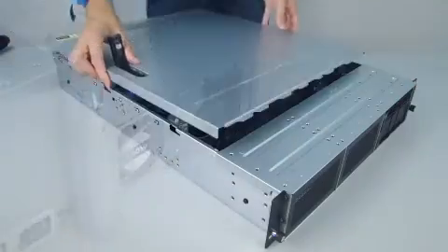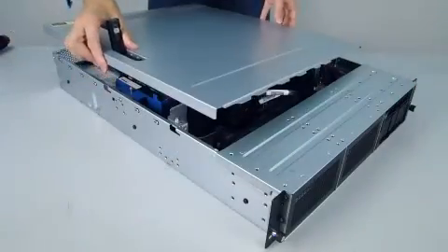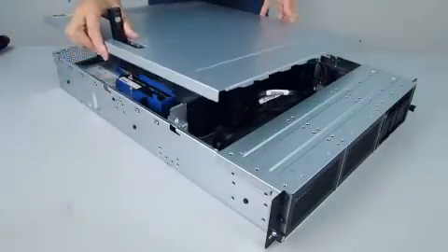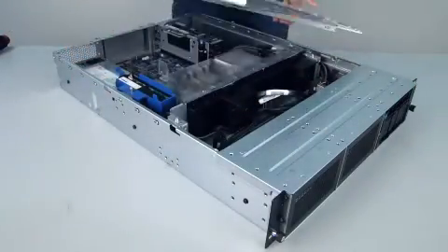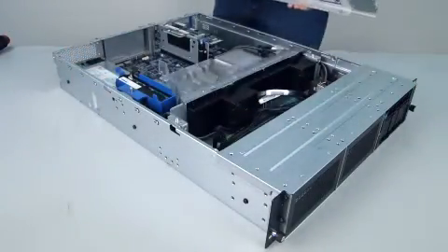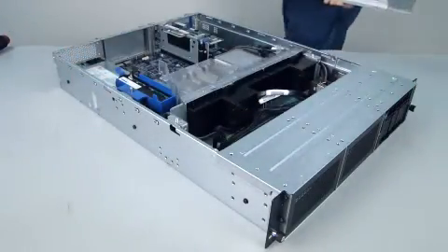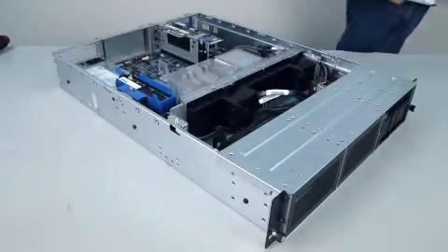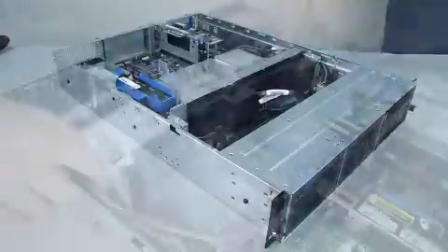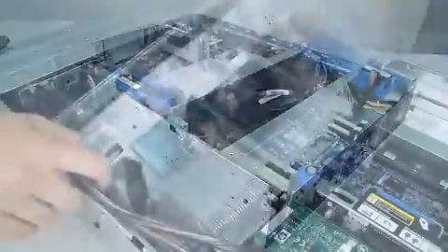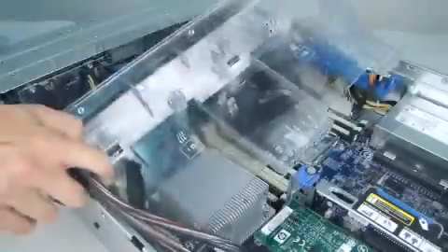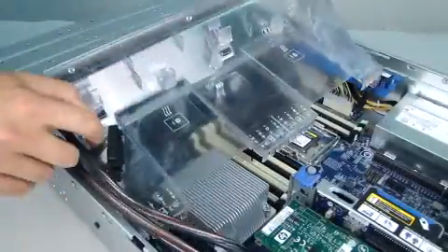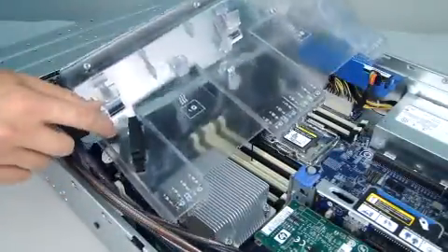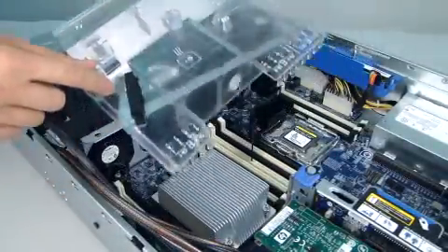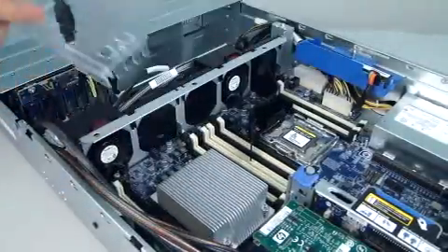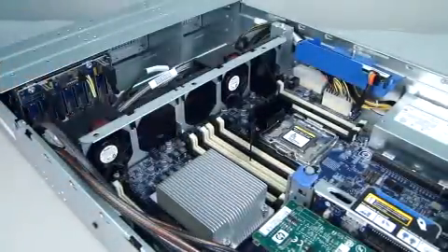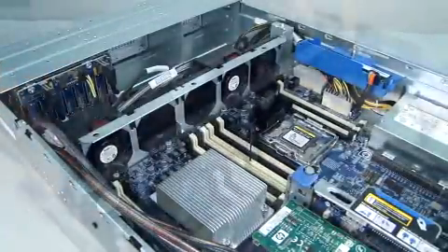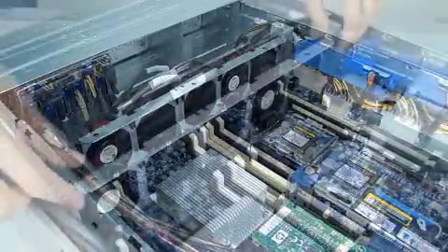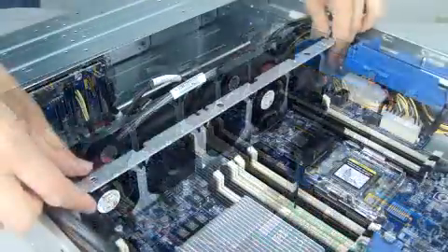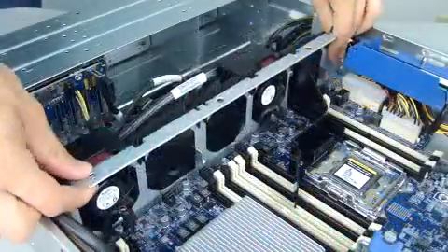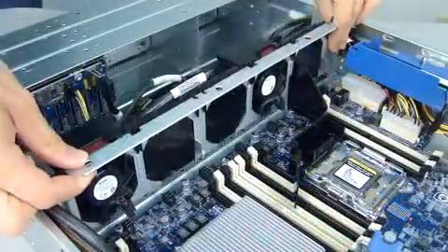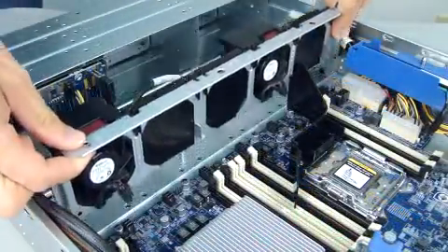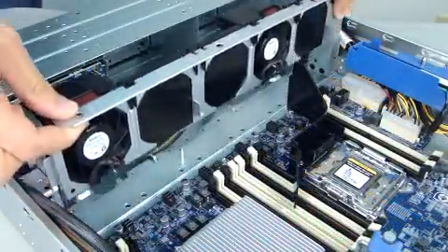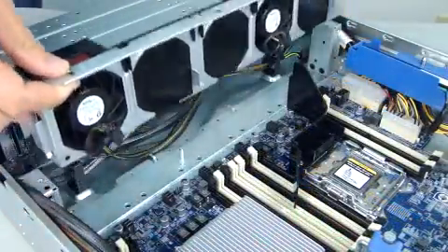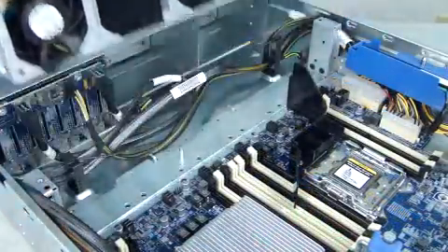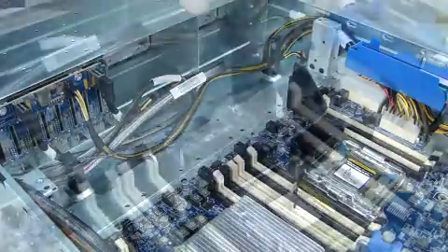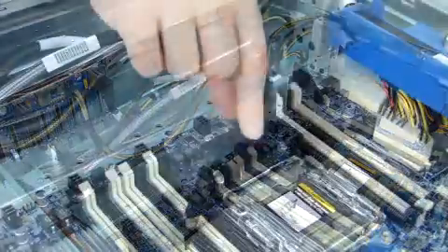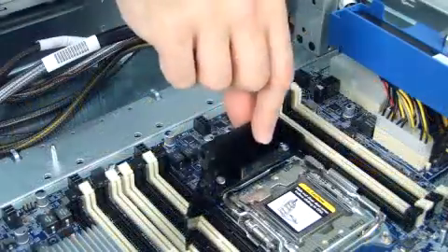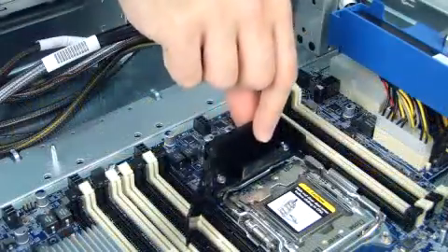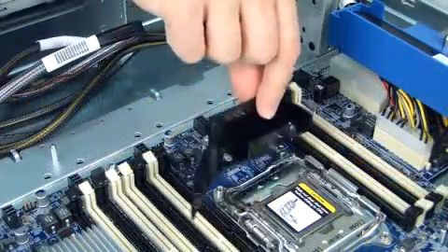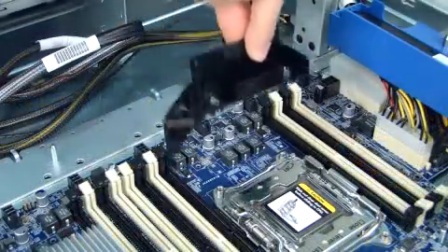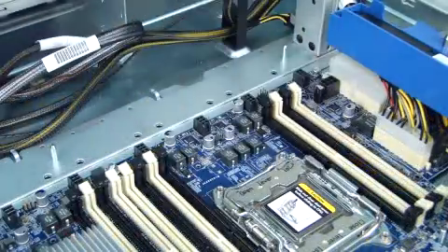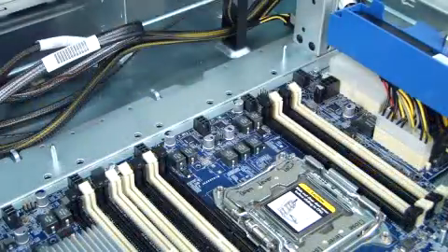Remove the access panel. Remove the air baffle. Remove the fan cage. Remove the processor air baffle.